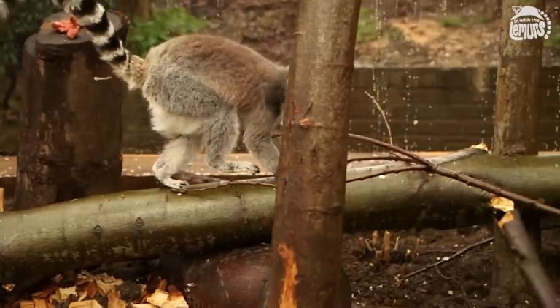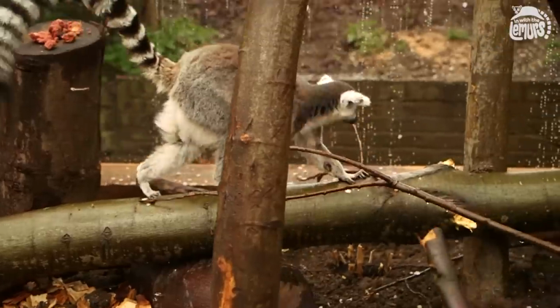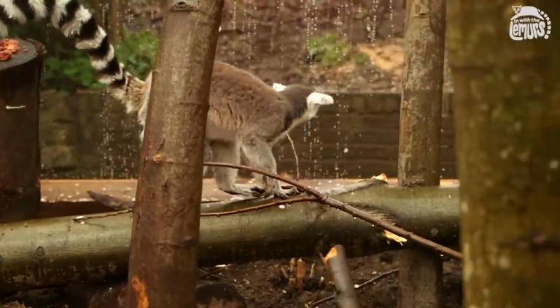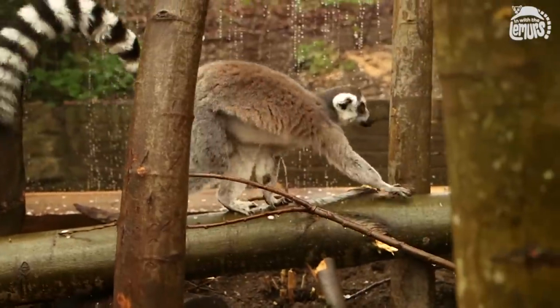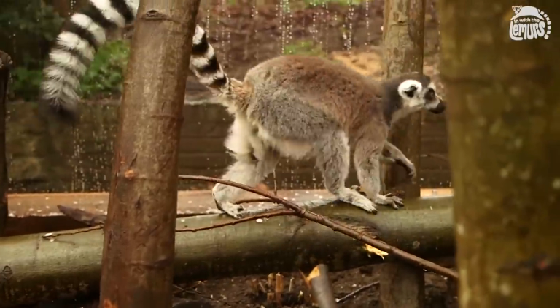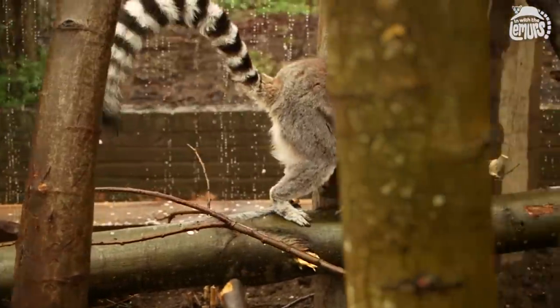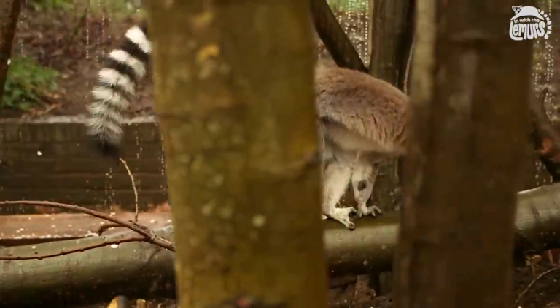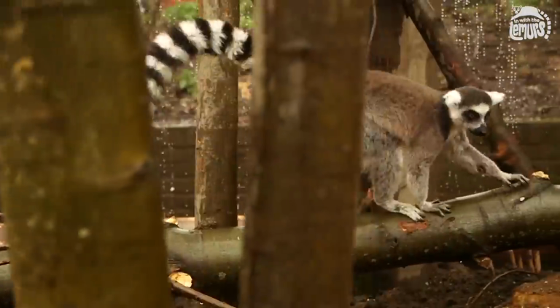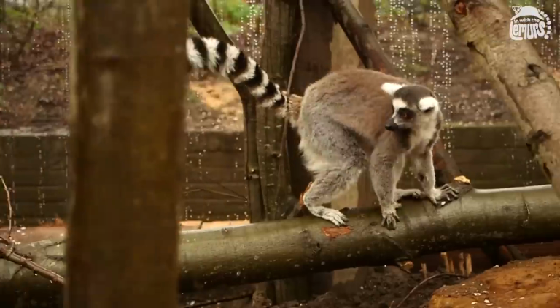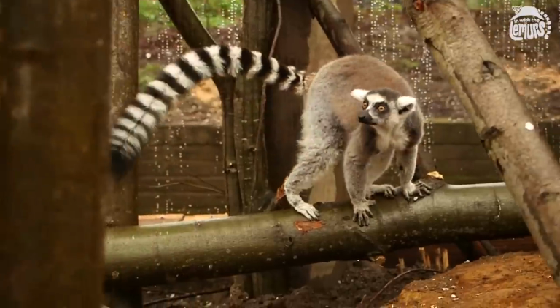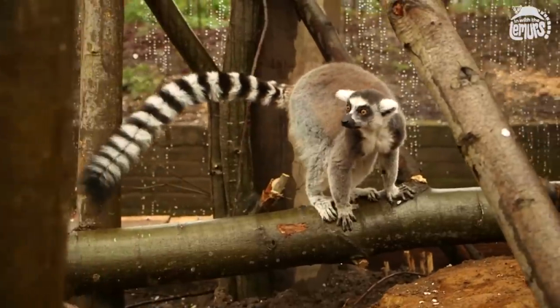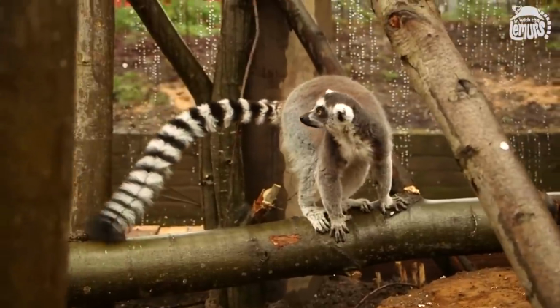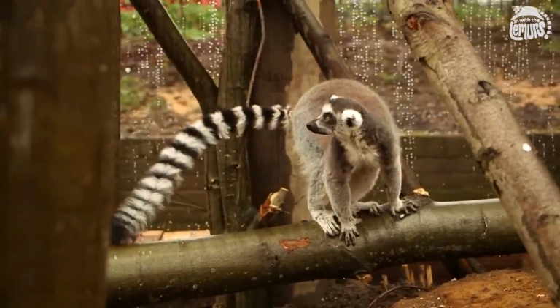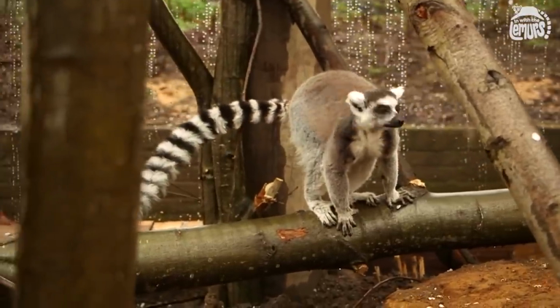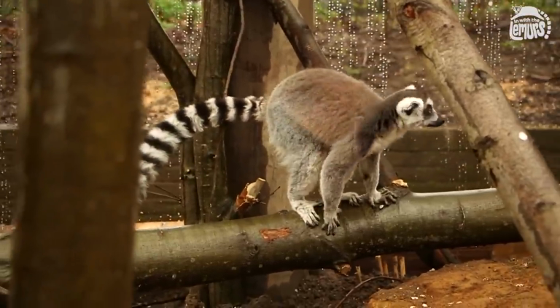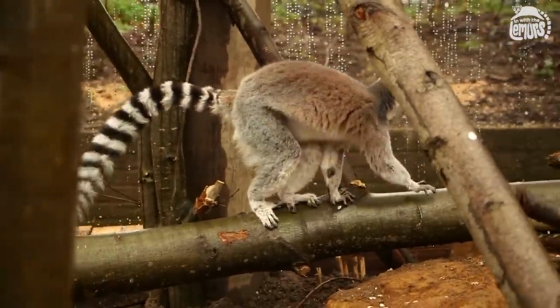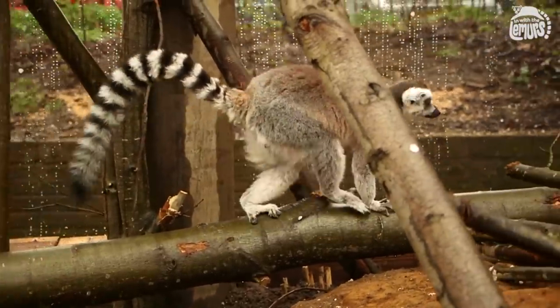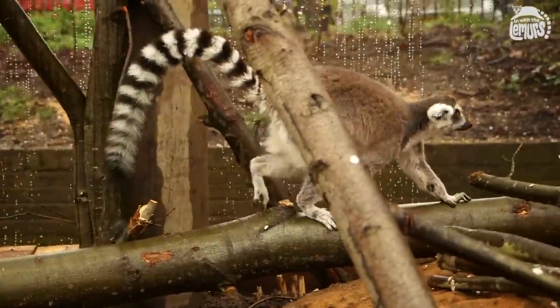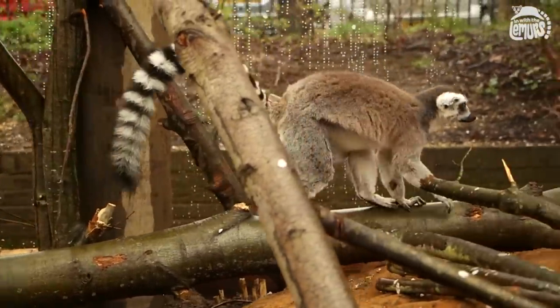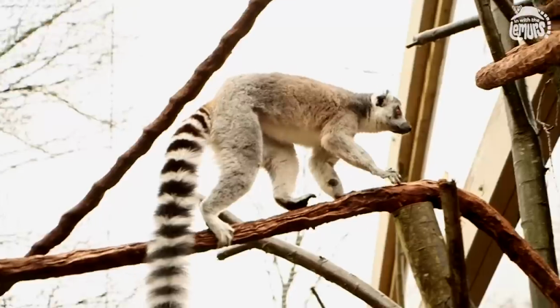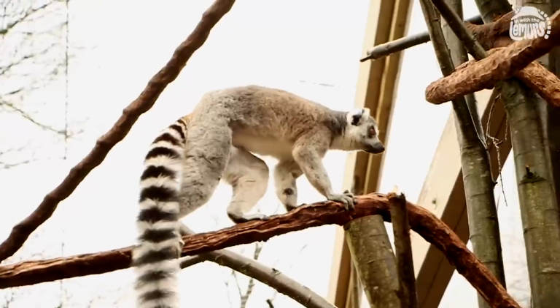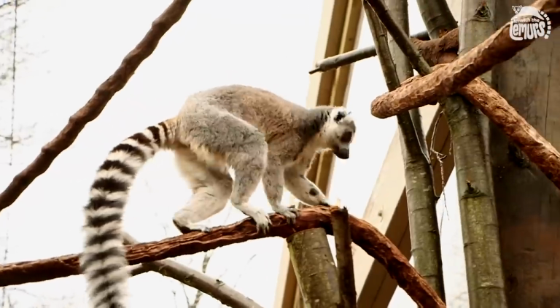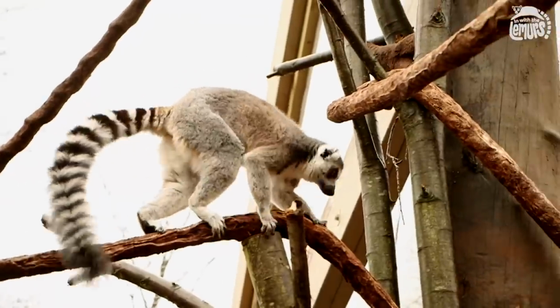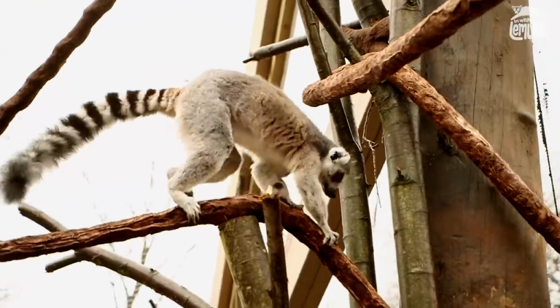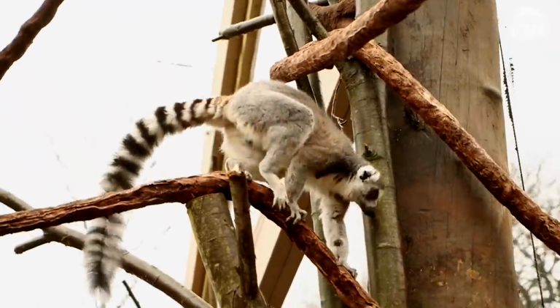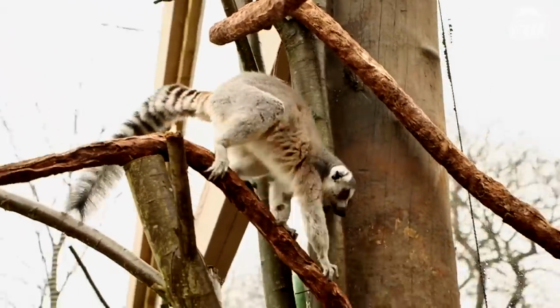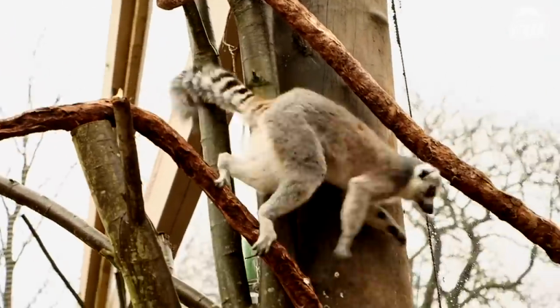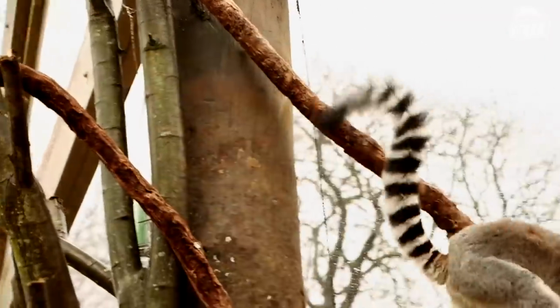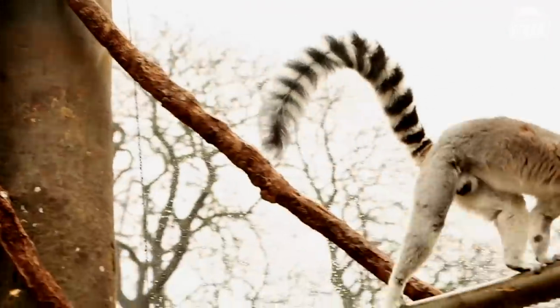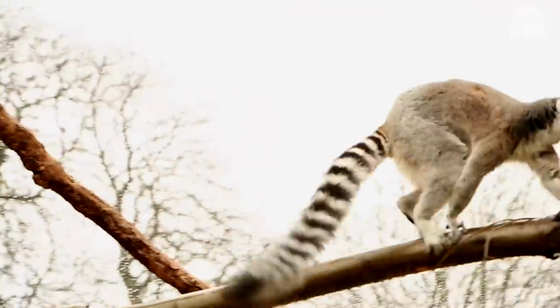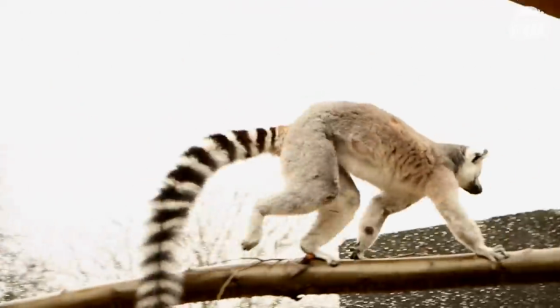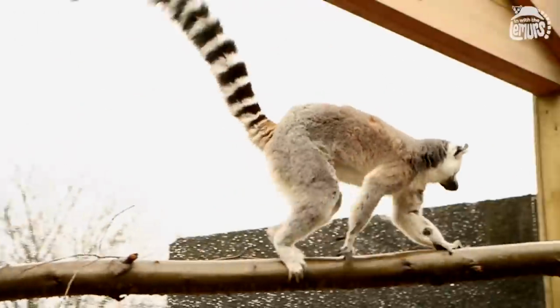The keepers have designed this exhibit so there are lots of opportunities for the lemurs to display lemur-like behaviour — so they can leap from tree trunk to tree trunk and run along the lianas above people's heads.